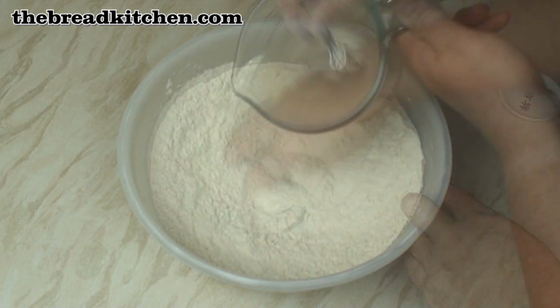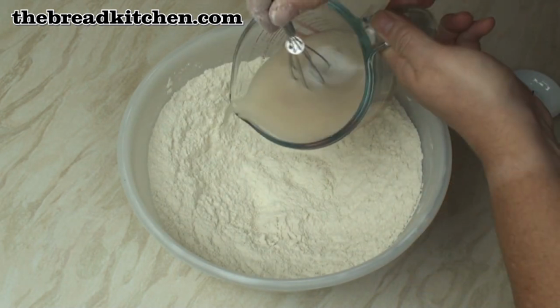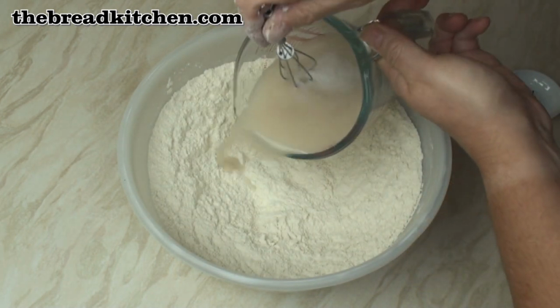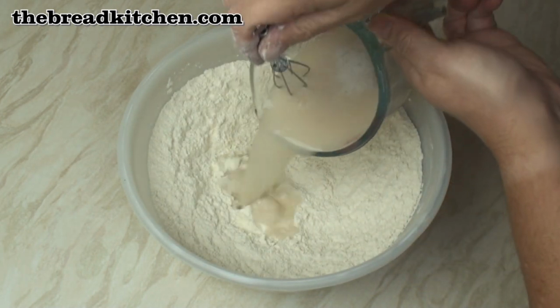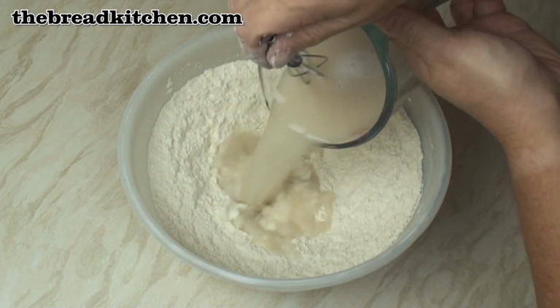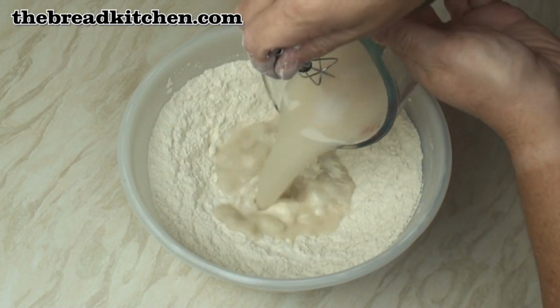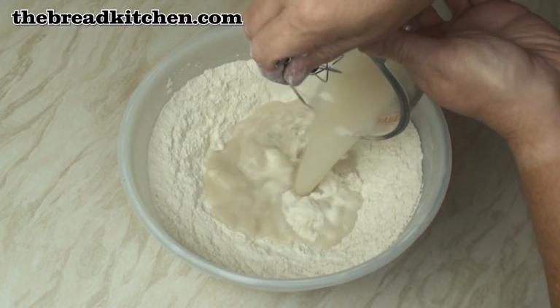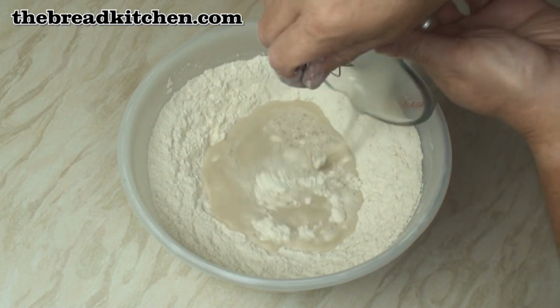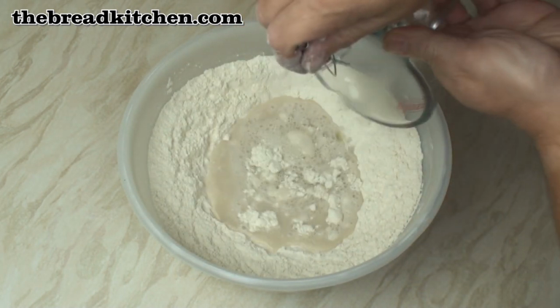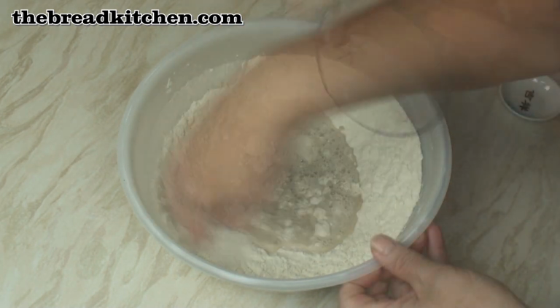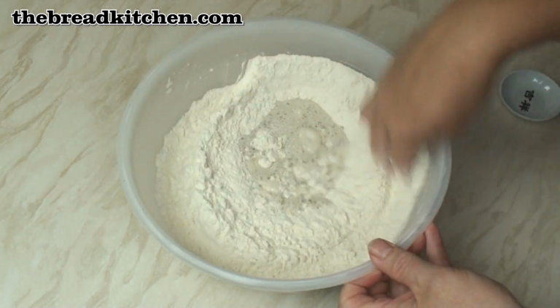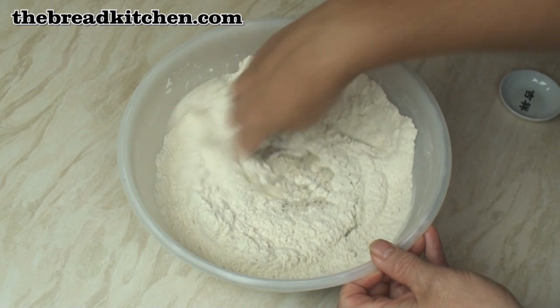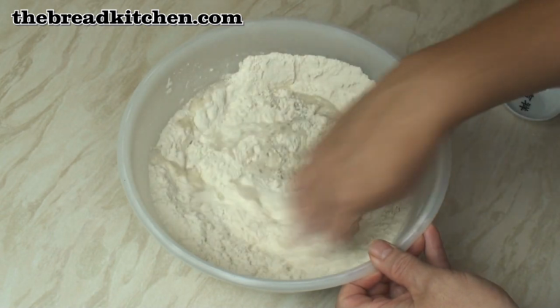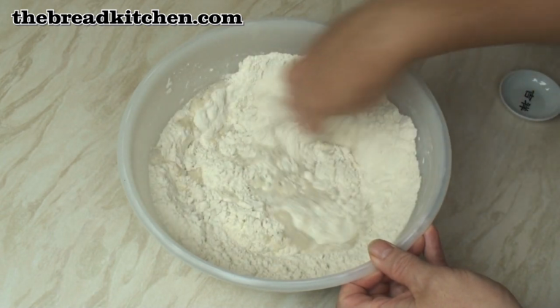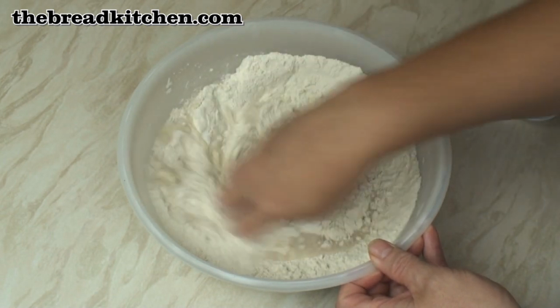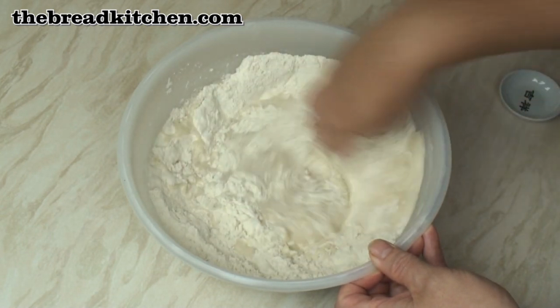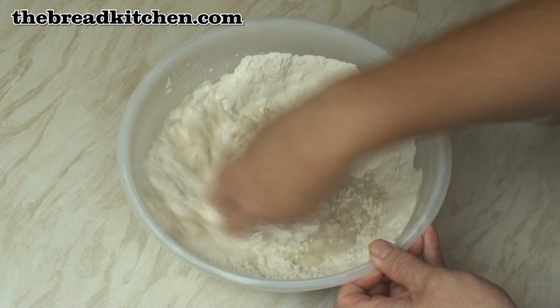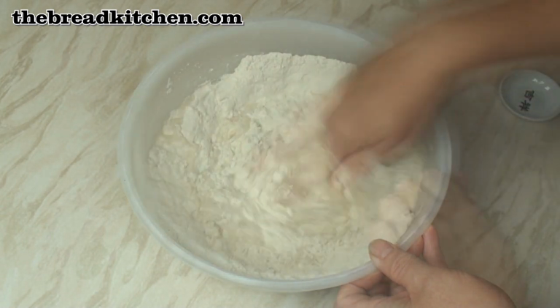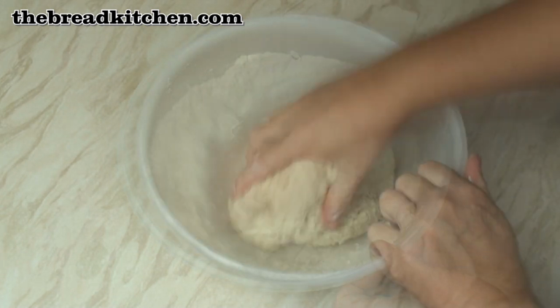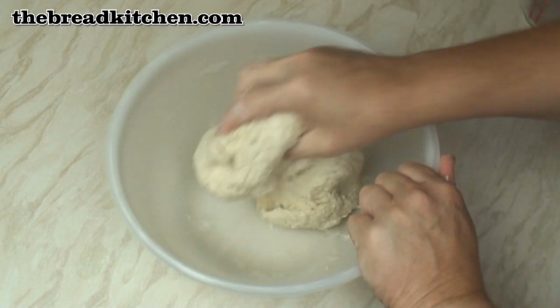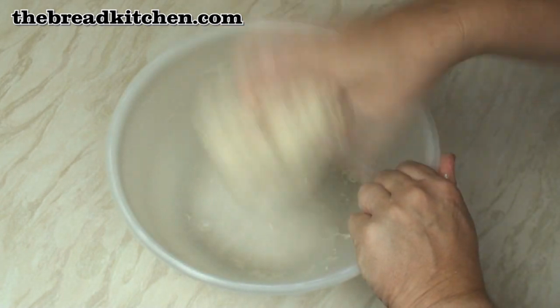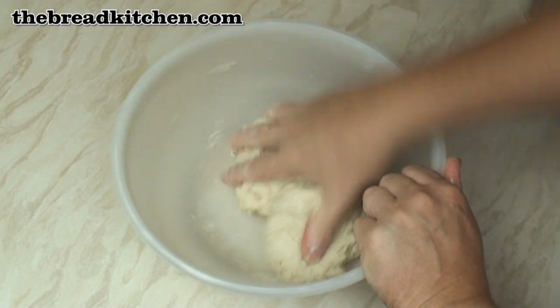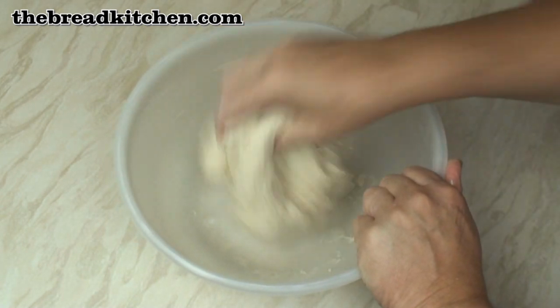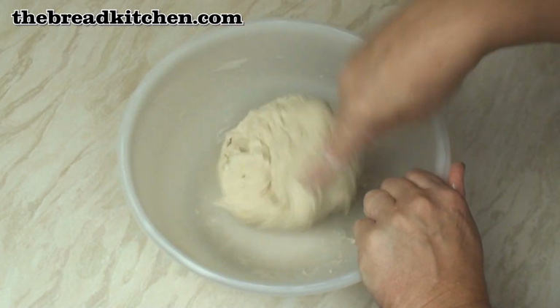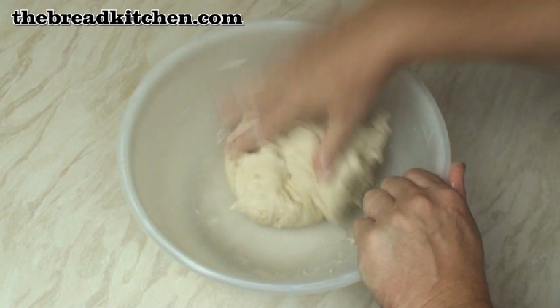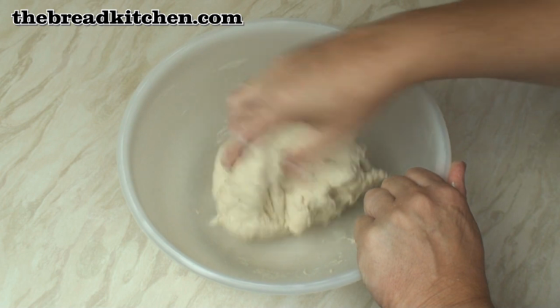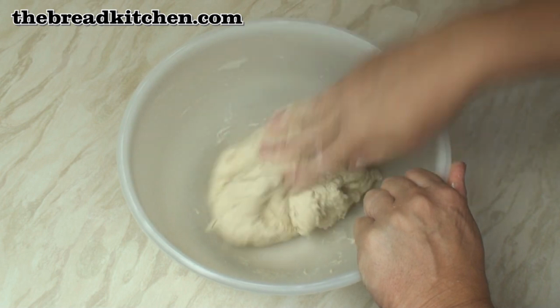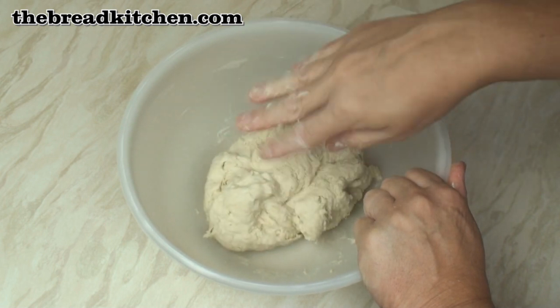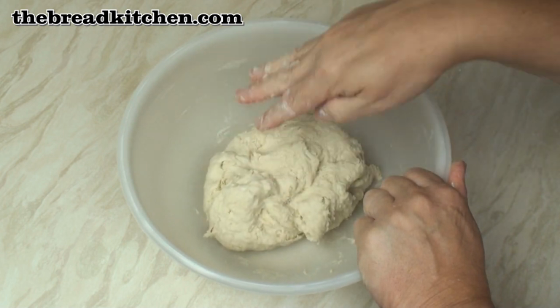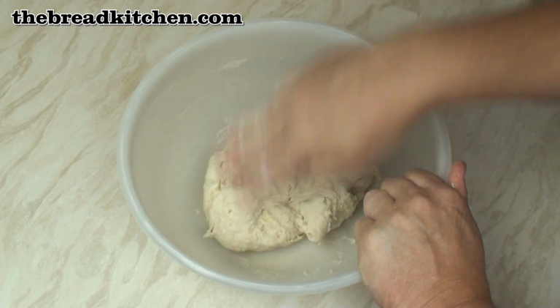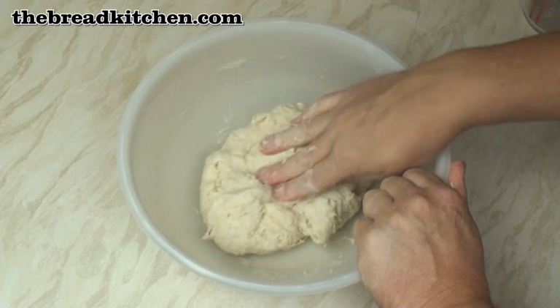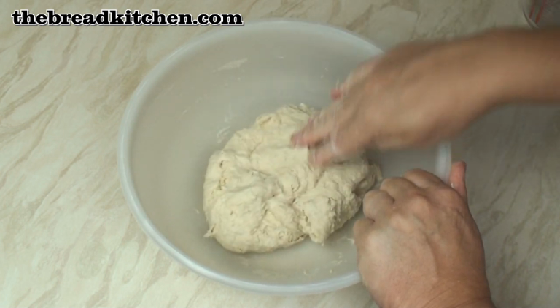Then add in your frothy yeast water mix and mix to a smooth dough. After a few minutes it'll come together into this slightly tacky dough.